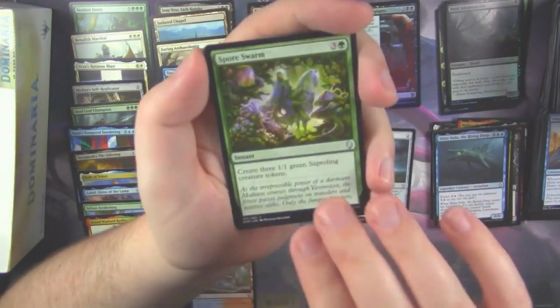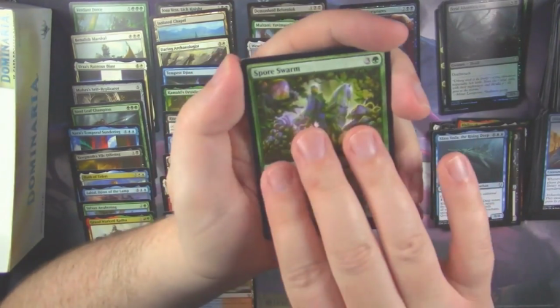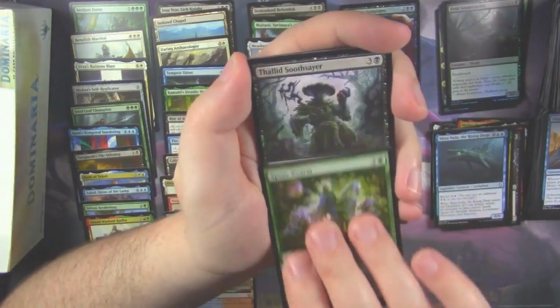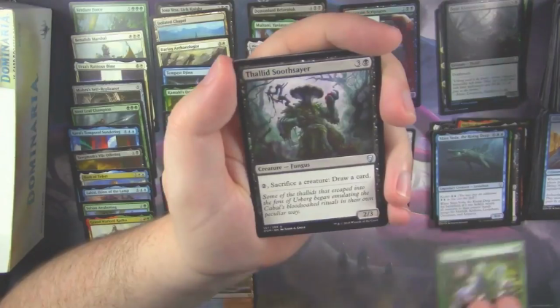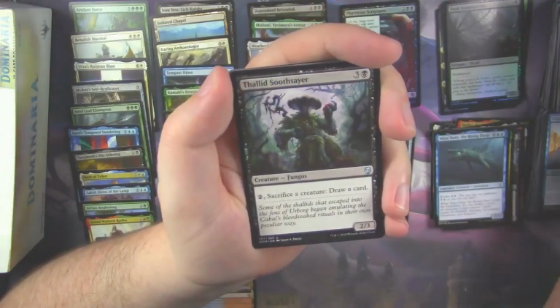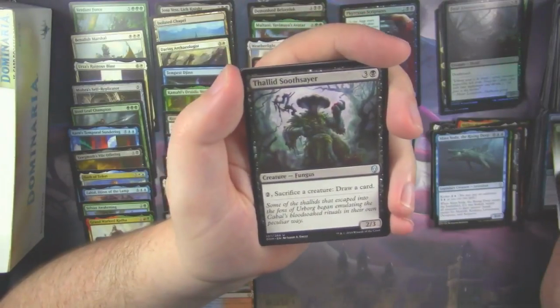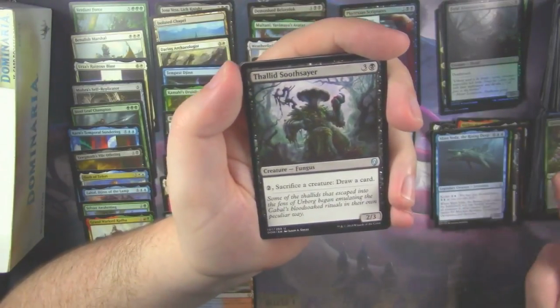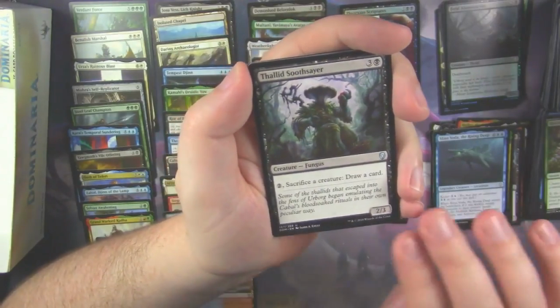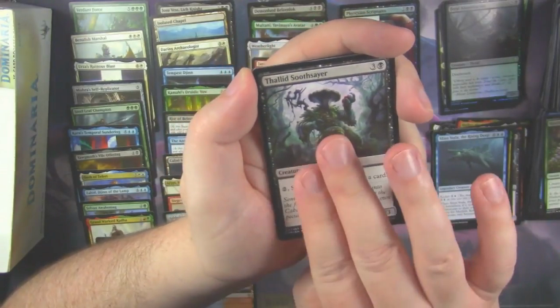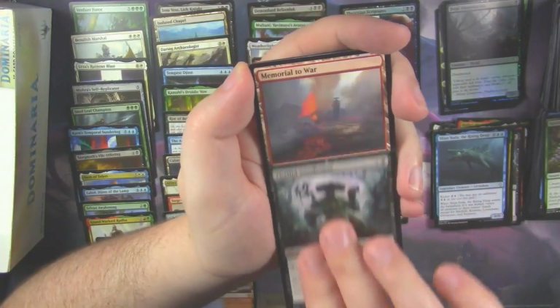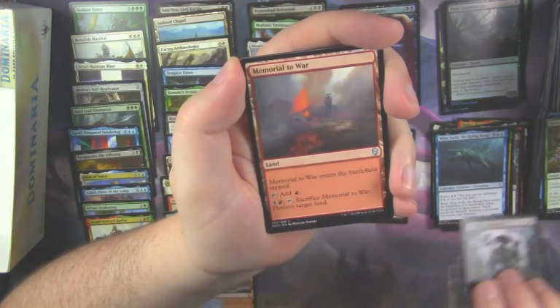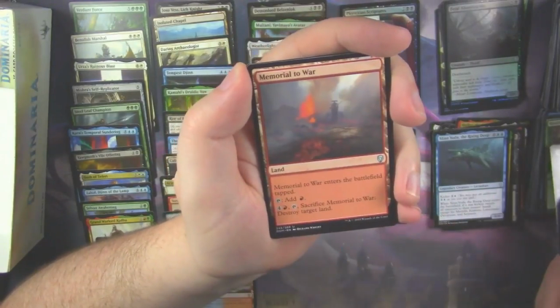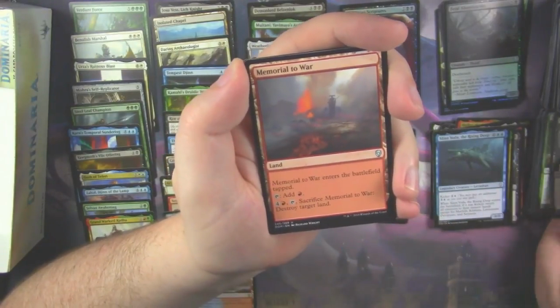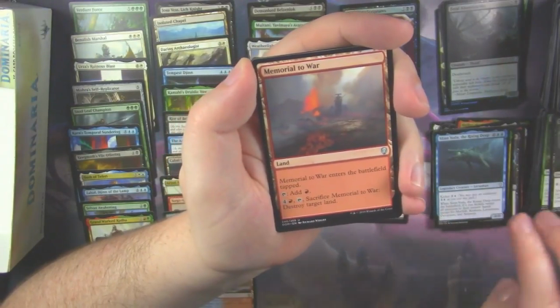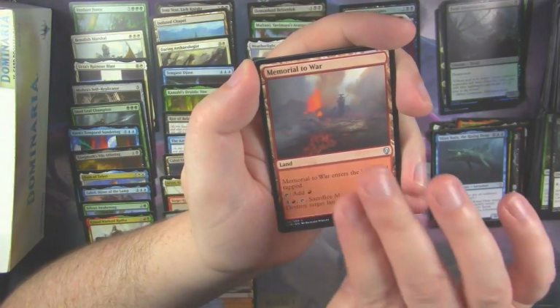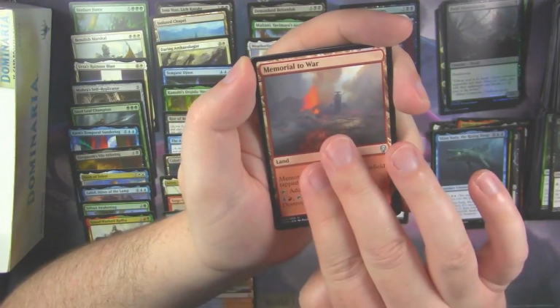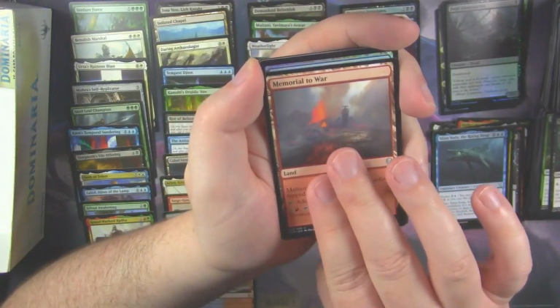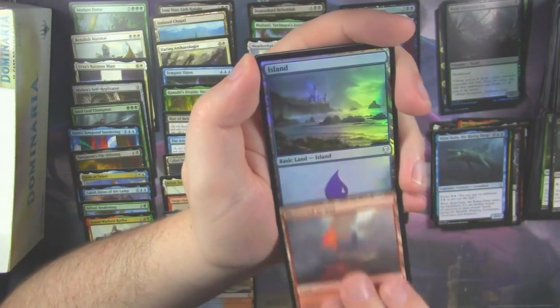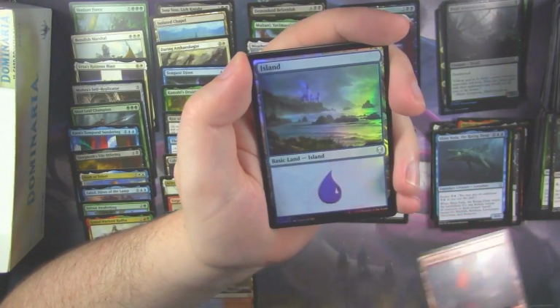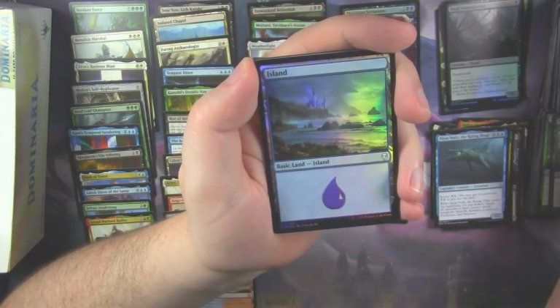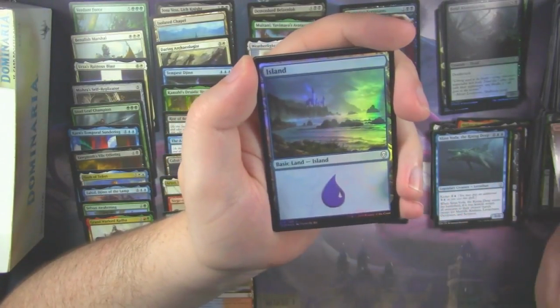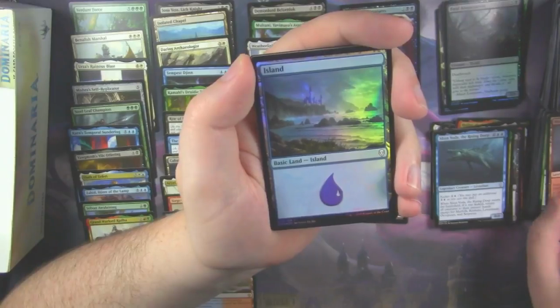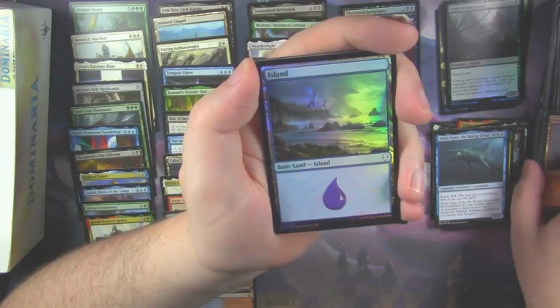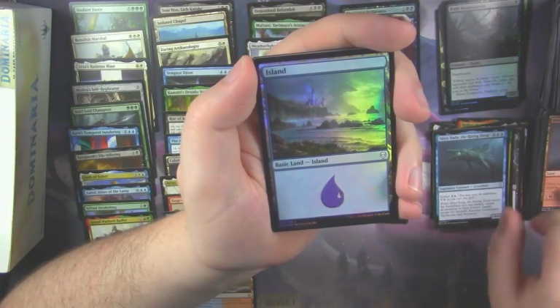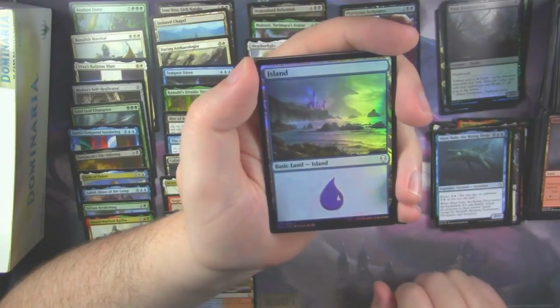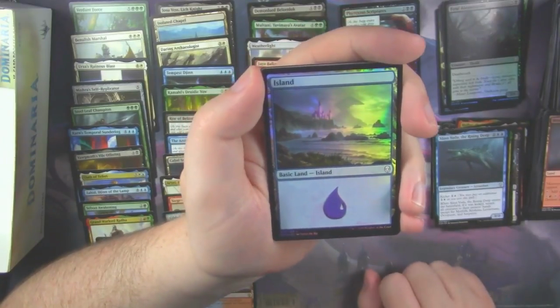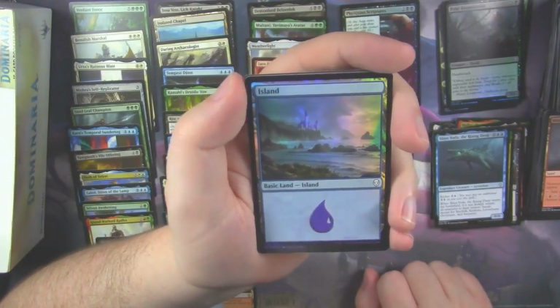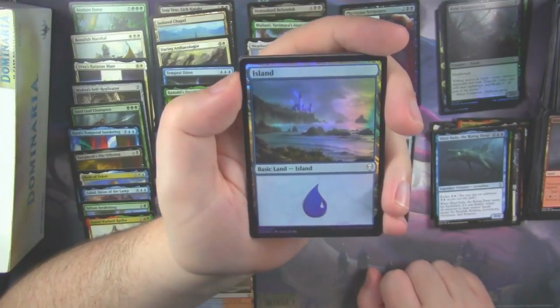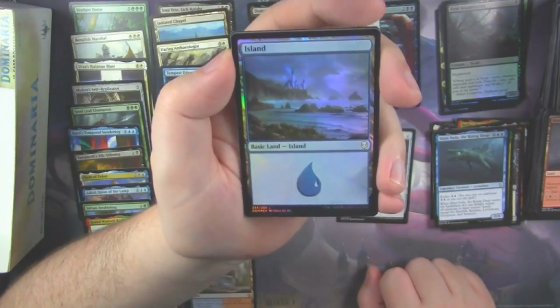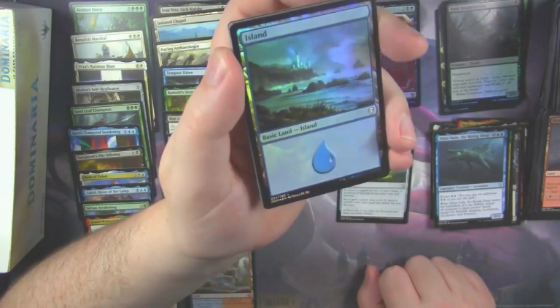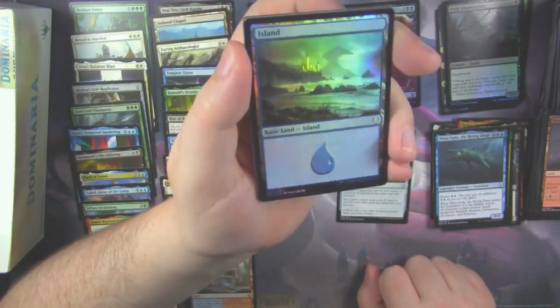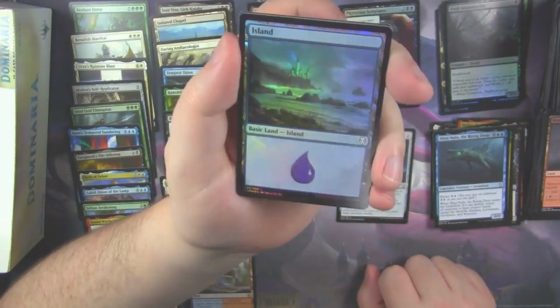Spore Swarm. Valduk Soothsayer. Memorial to War. Another legendary. And a foil Island though — that's pretty sweet looking.